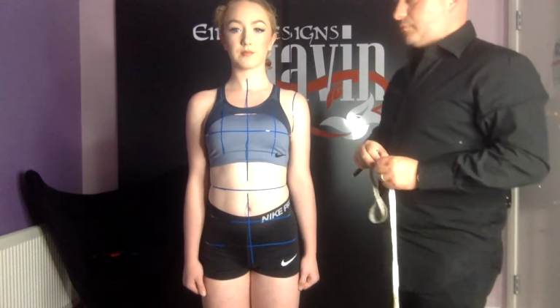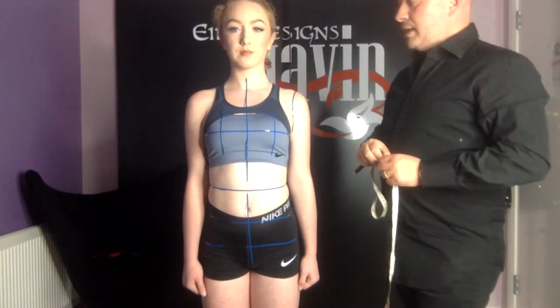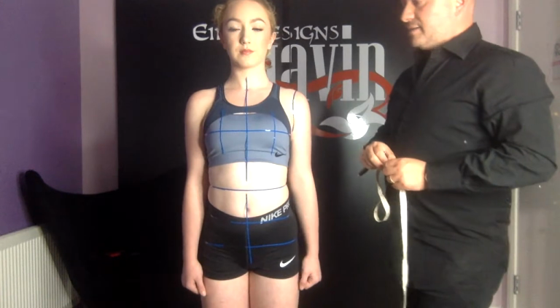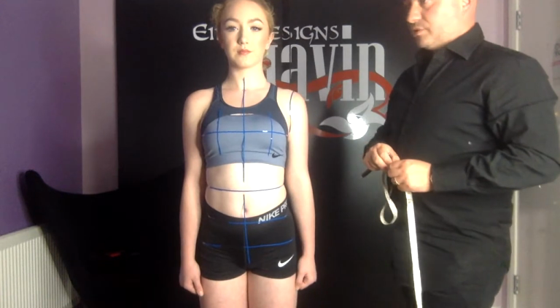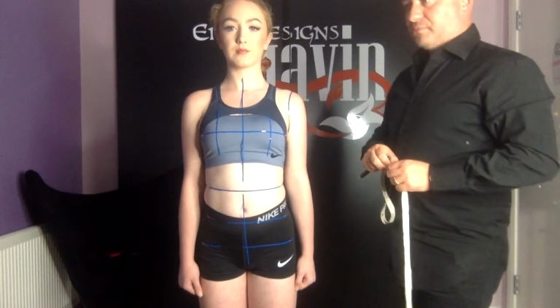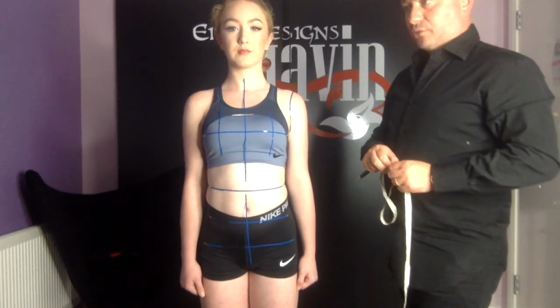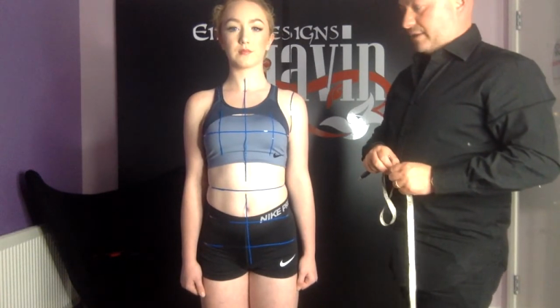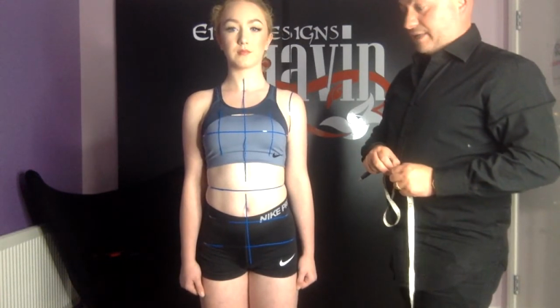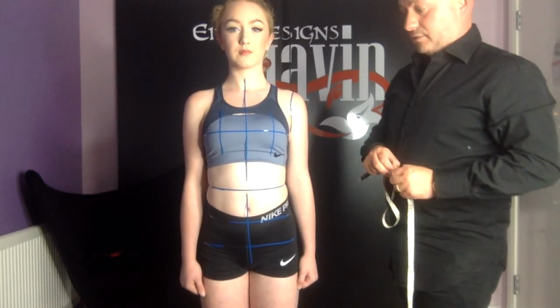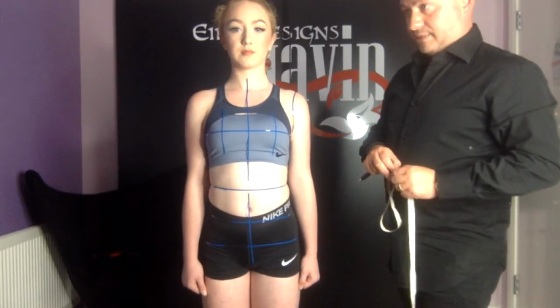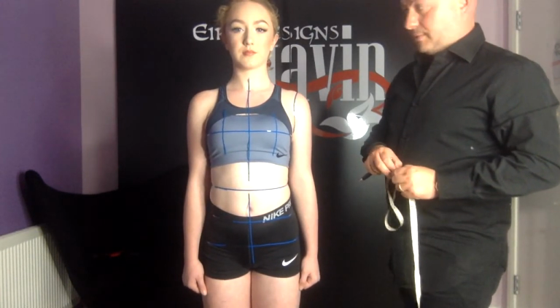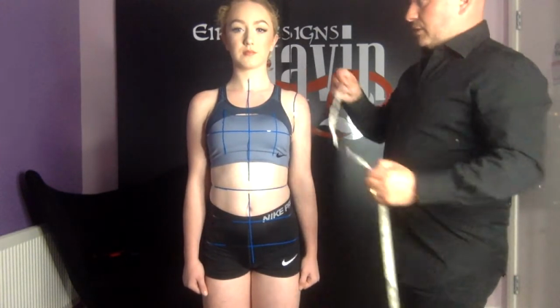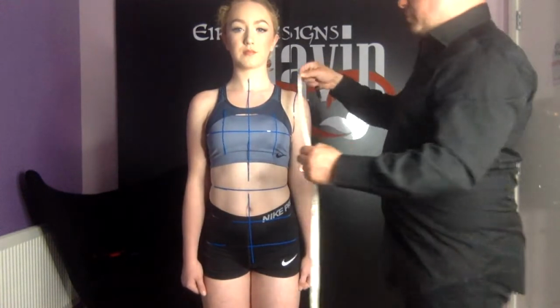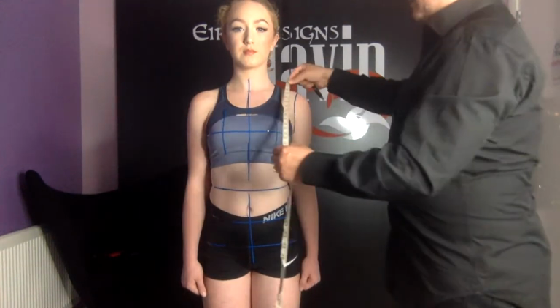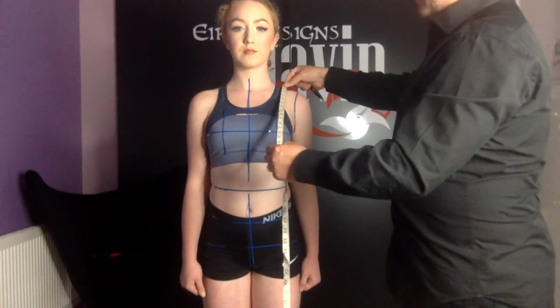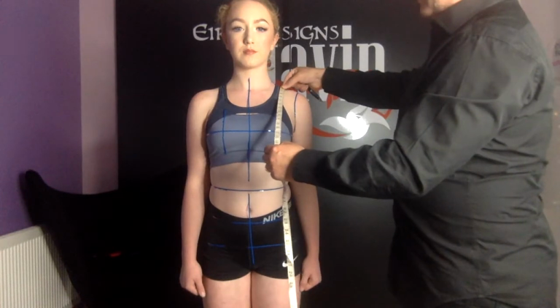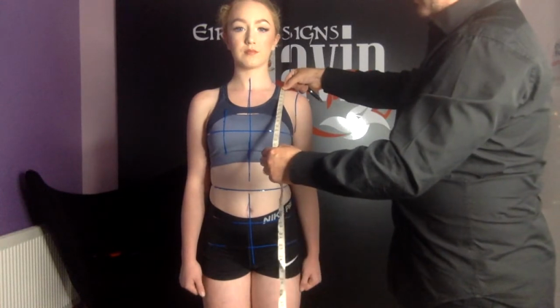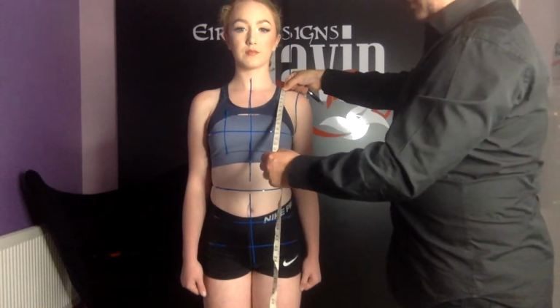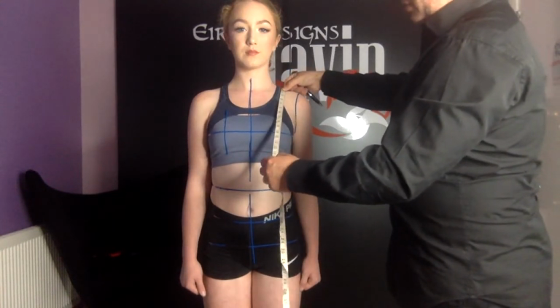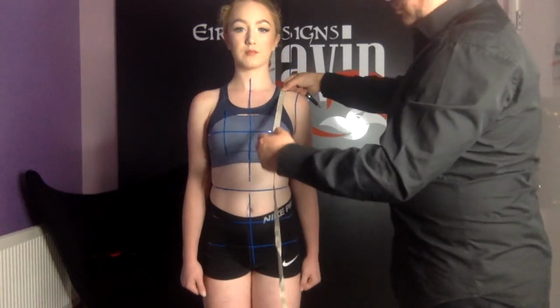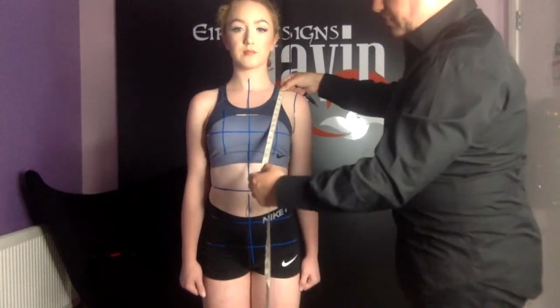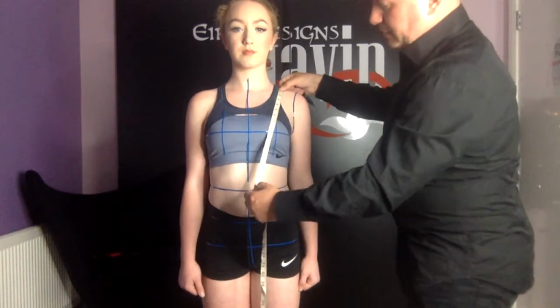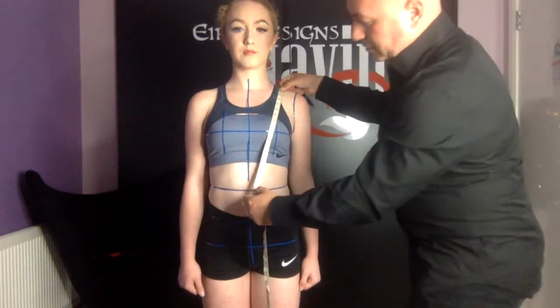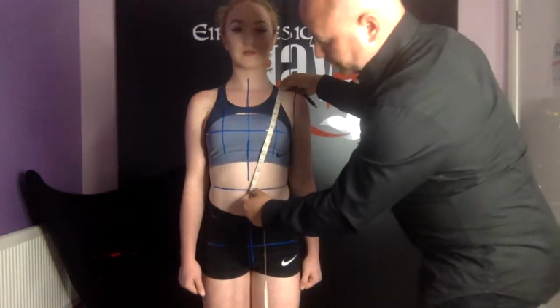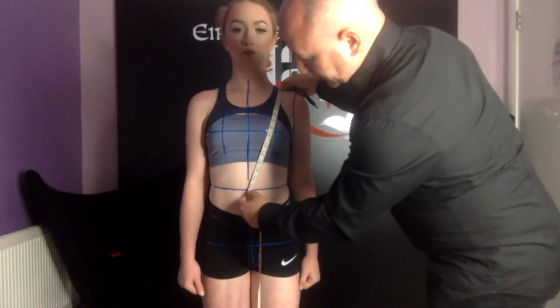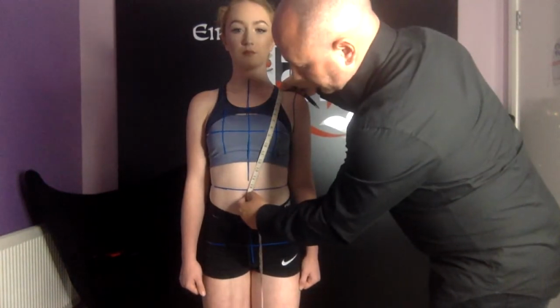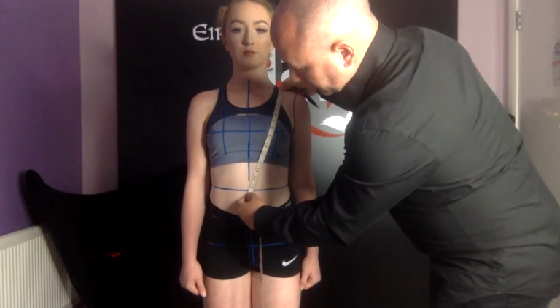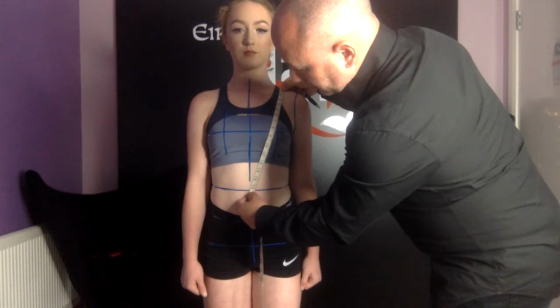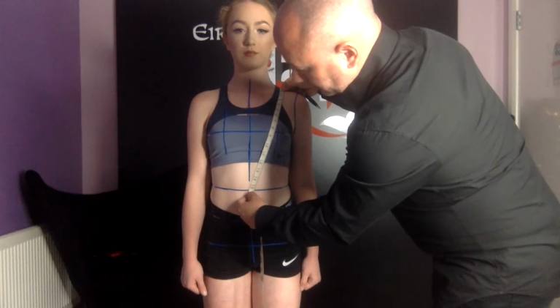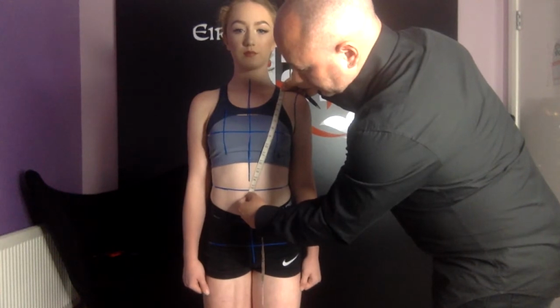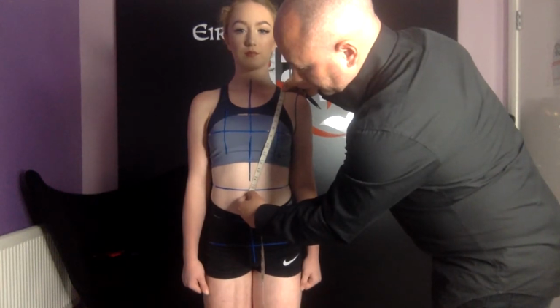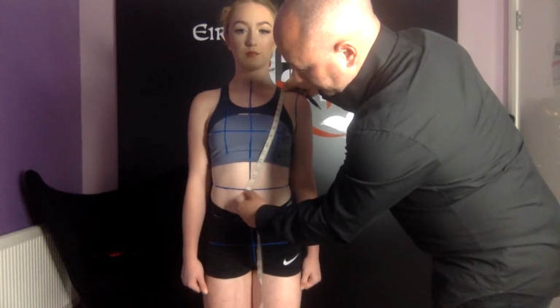Next we're going to measure mid shoulder to diagonal waist. I'm going to place the measuring tape at the center of the shoulder and measure diagonally across the body to the center of the waist.